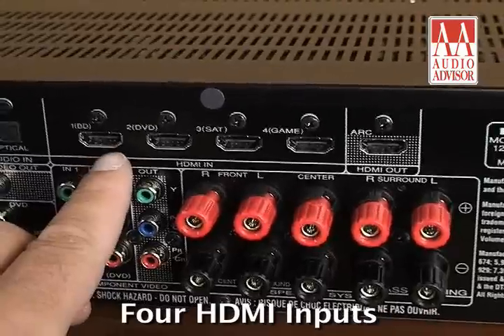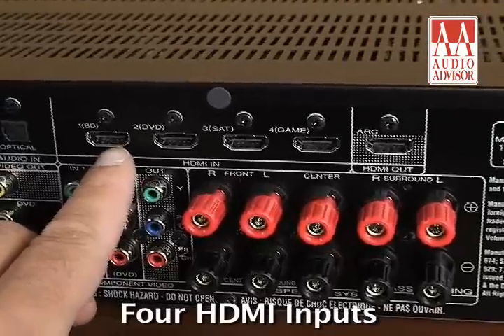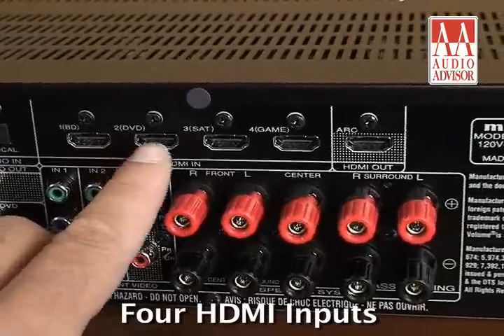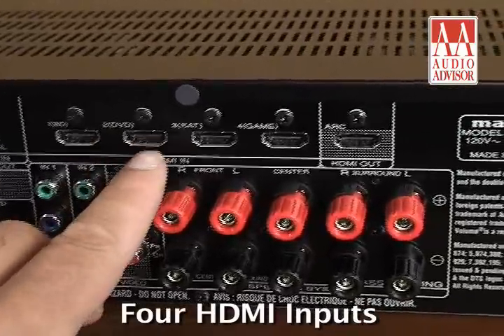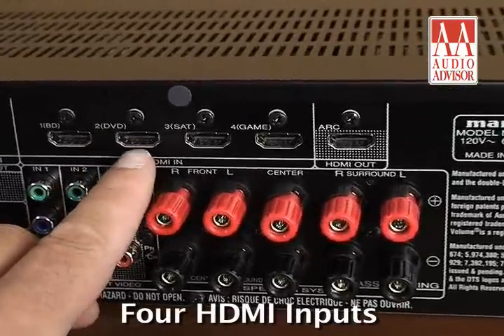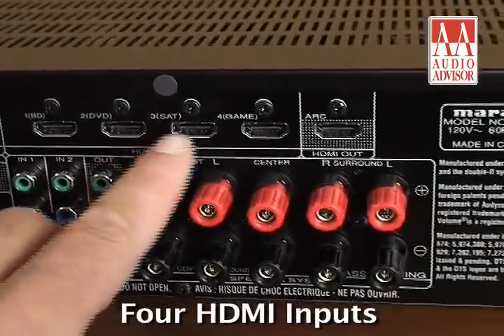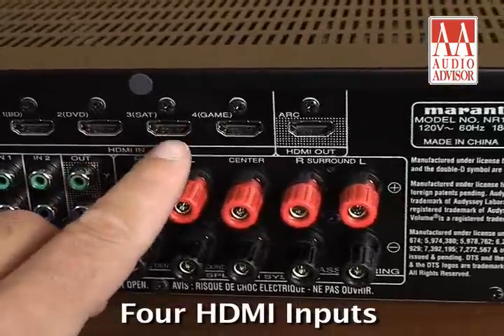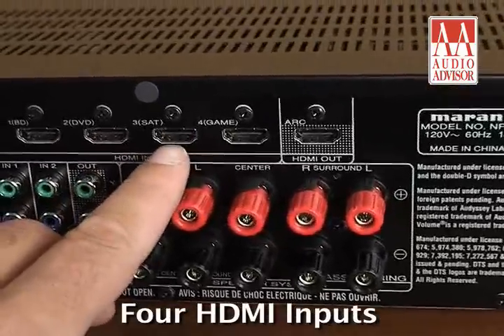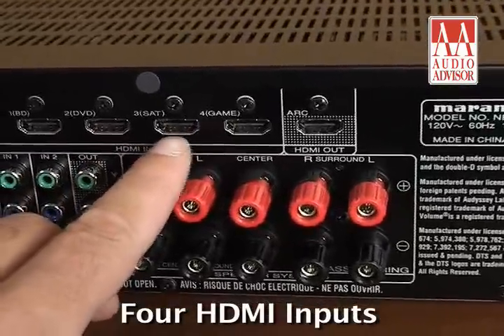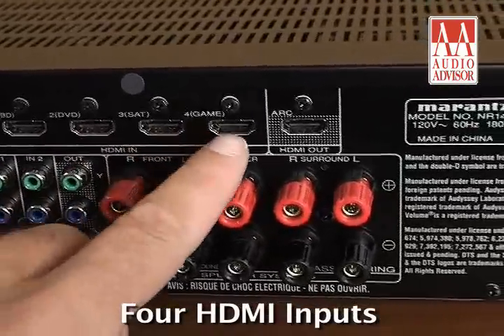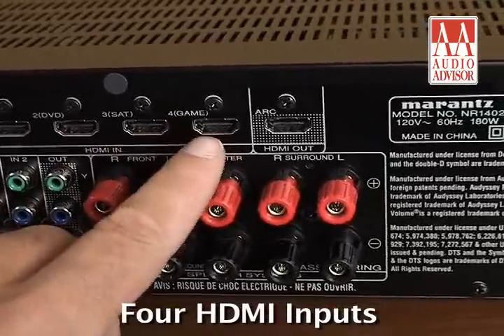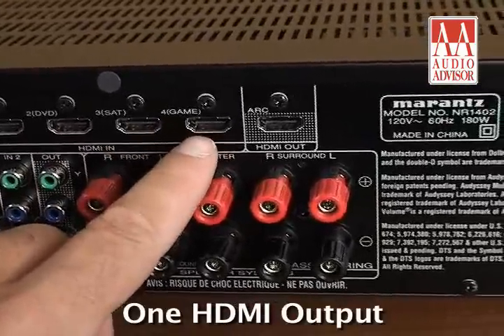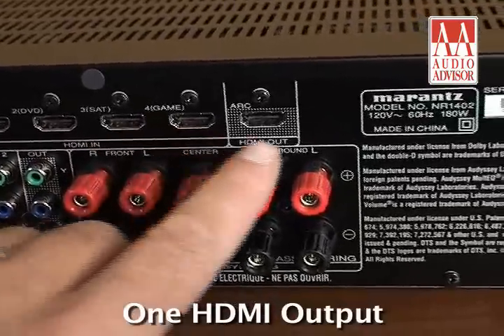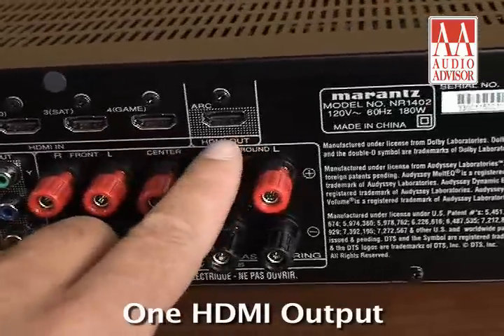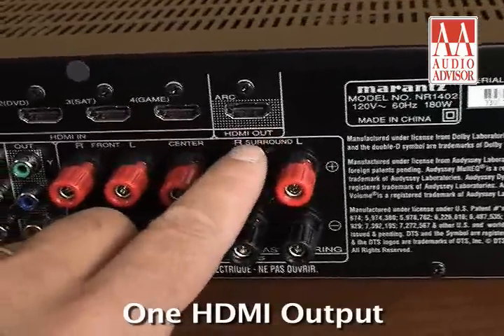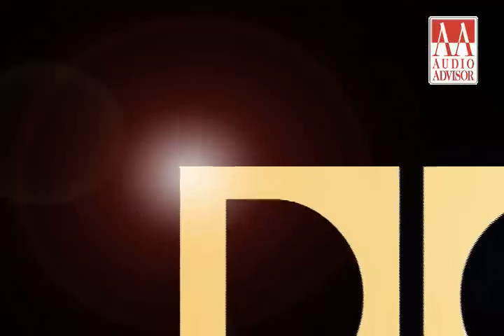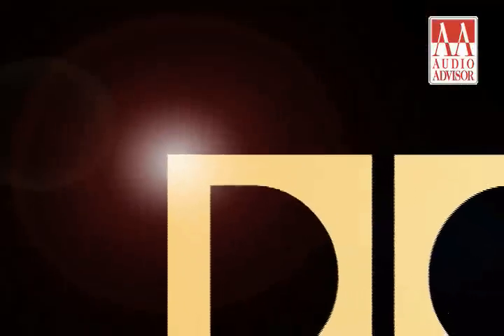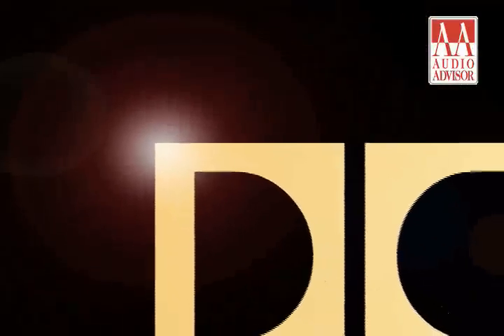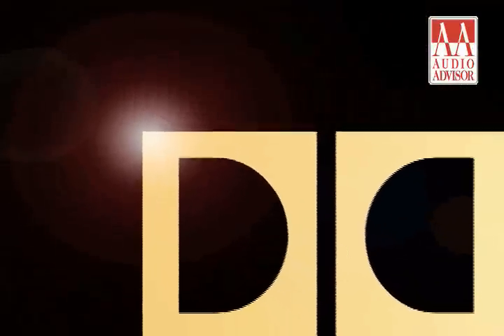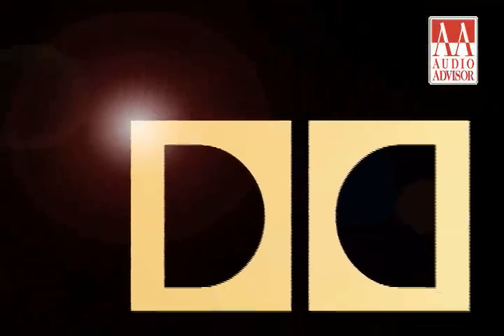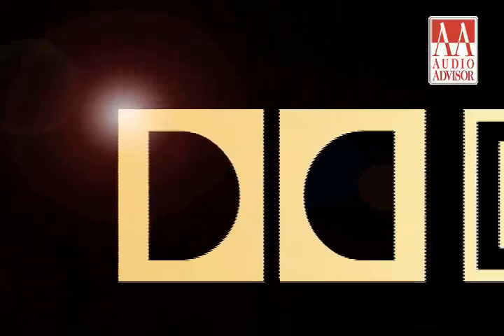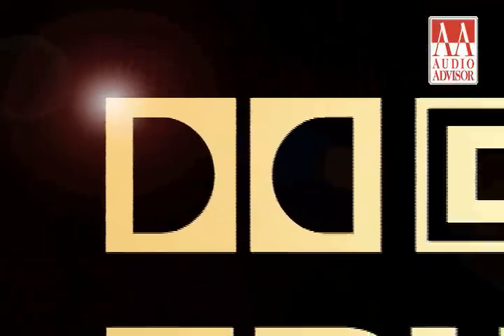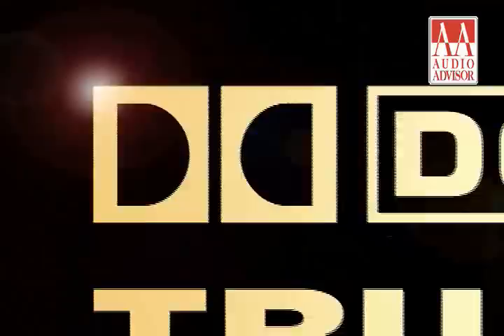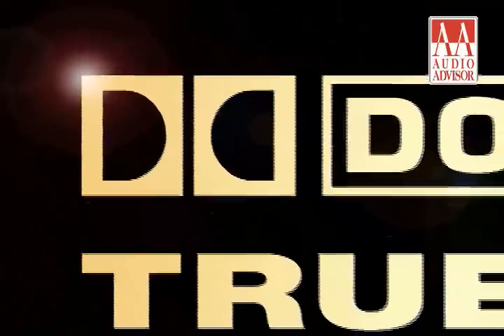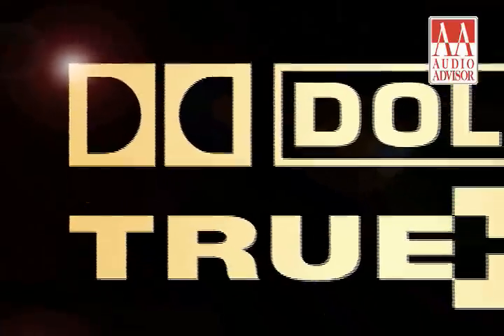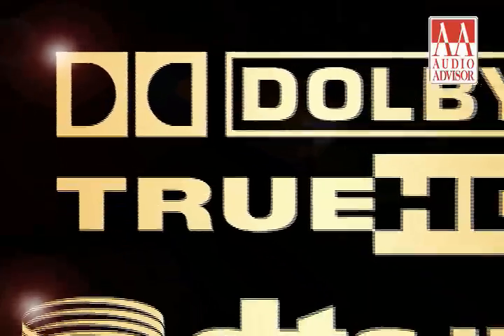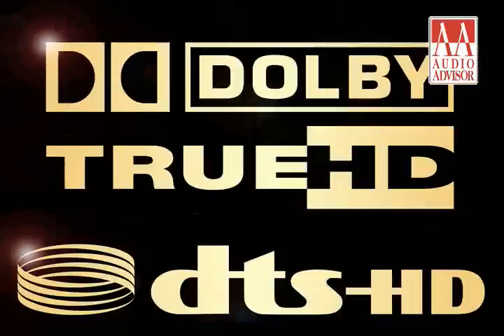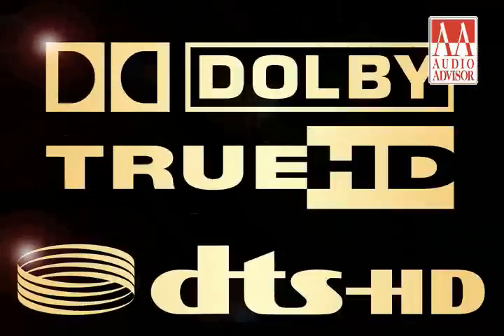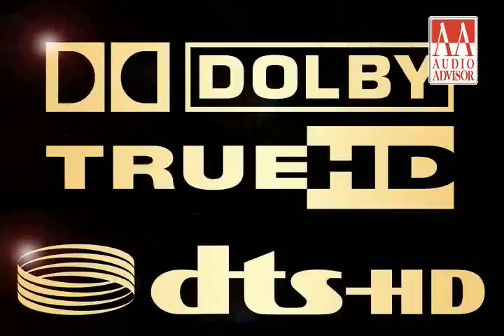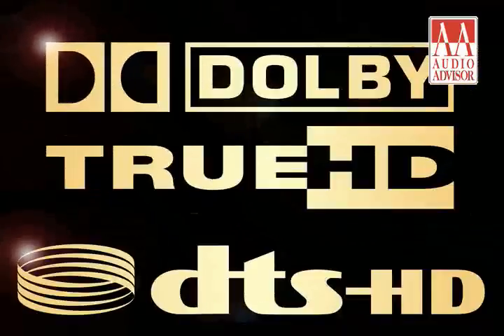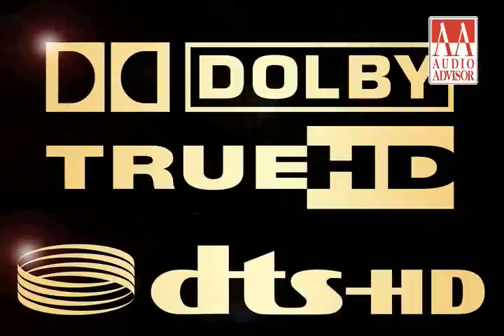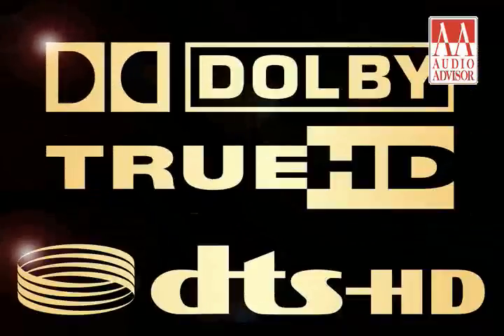Four HDMI inputs and one HDMI output provide uncompressed video and audio with digital clarity. High-definition audio support beautifully decodes the latest surround formats, including Dolby TrueHD and DTS-HD Master Audio.